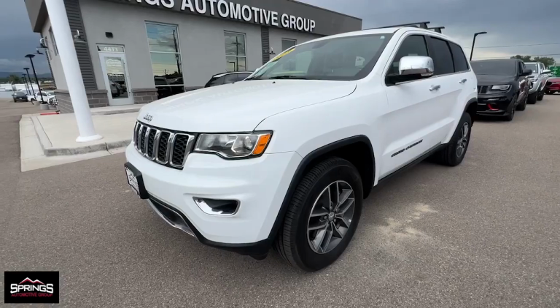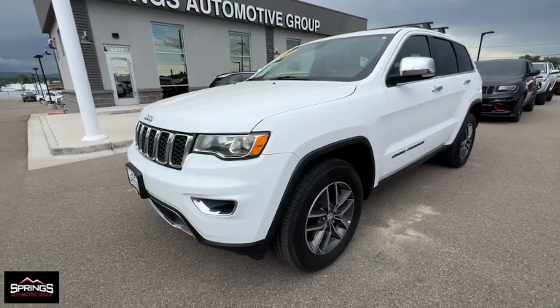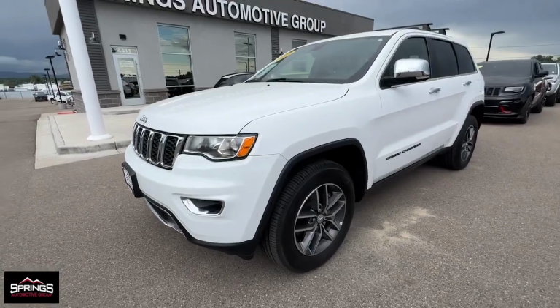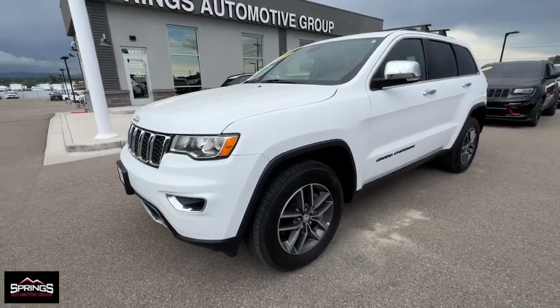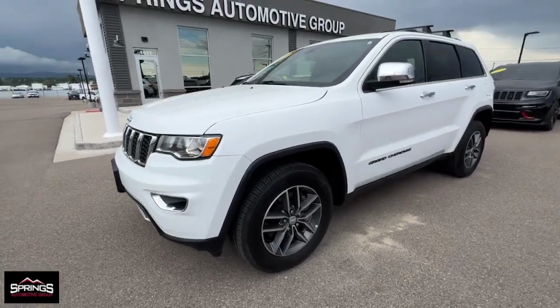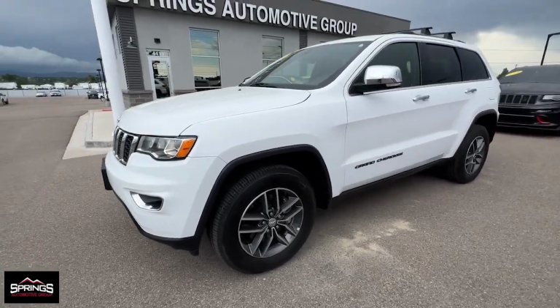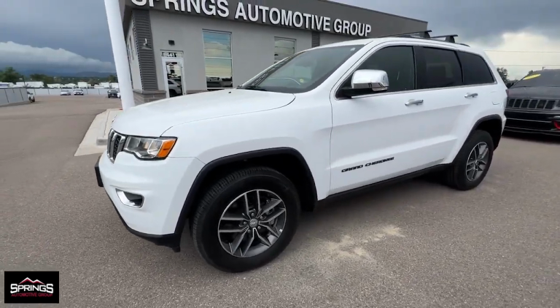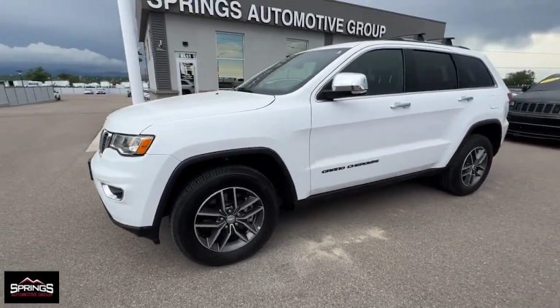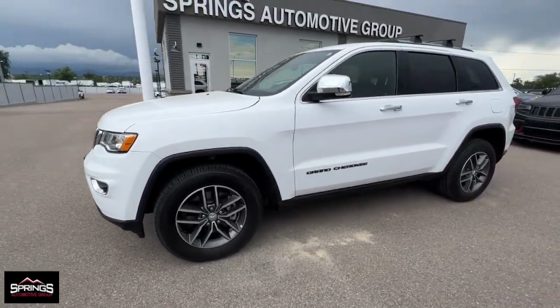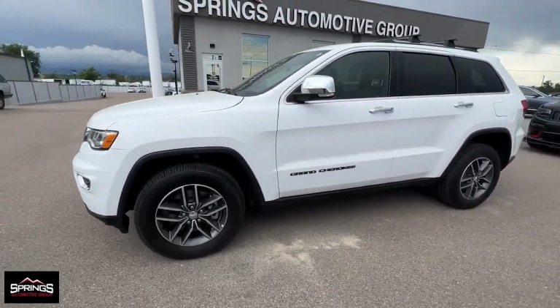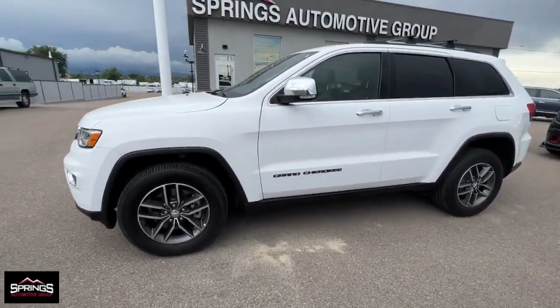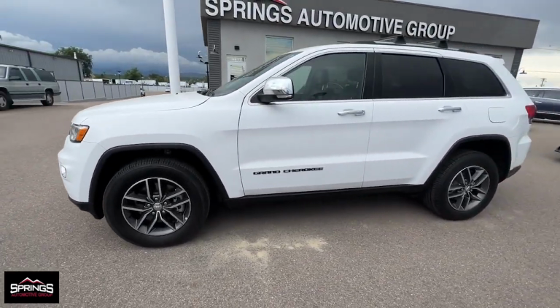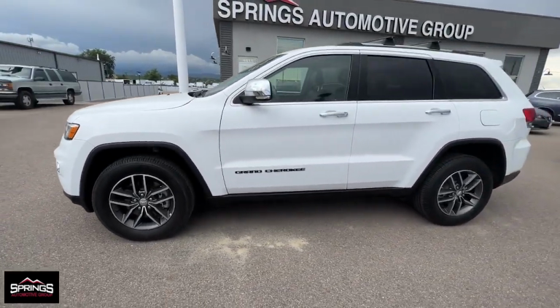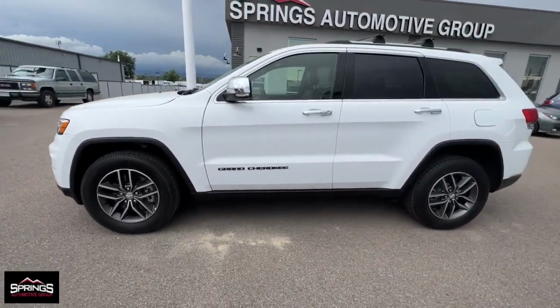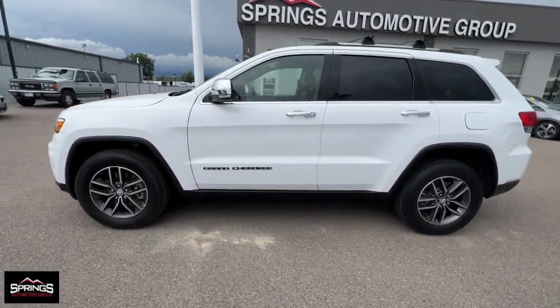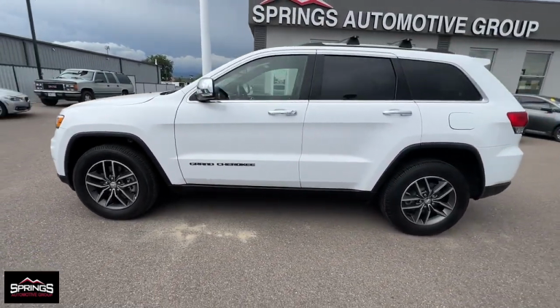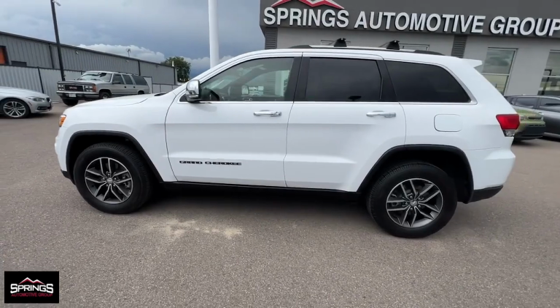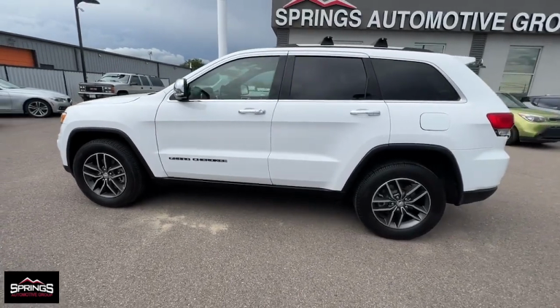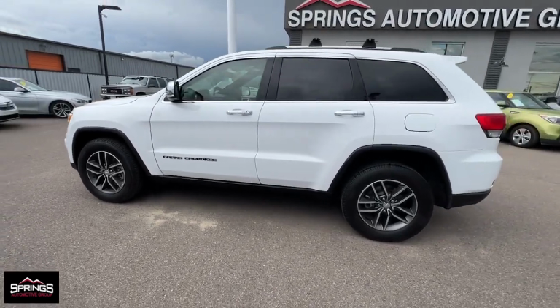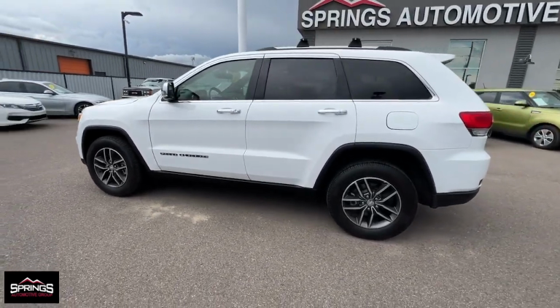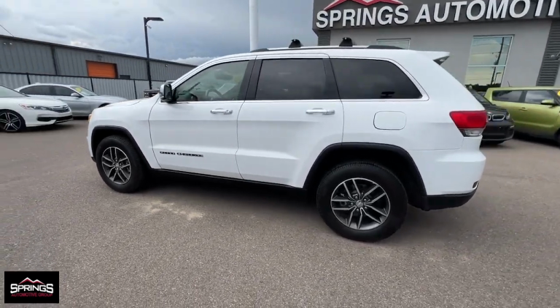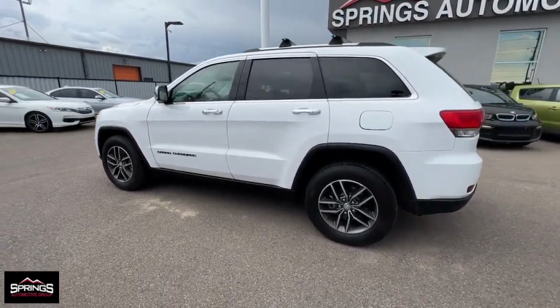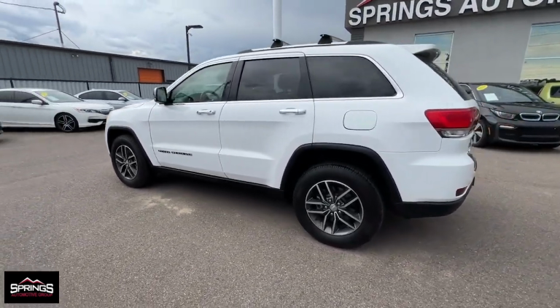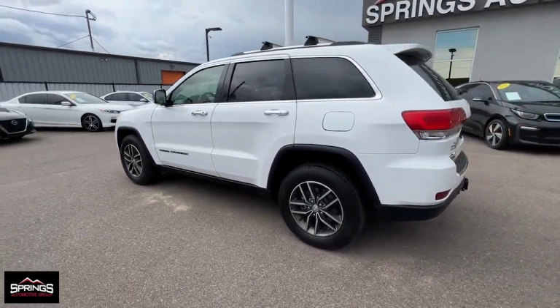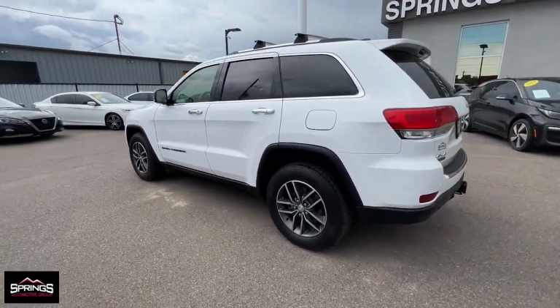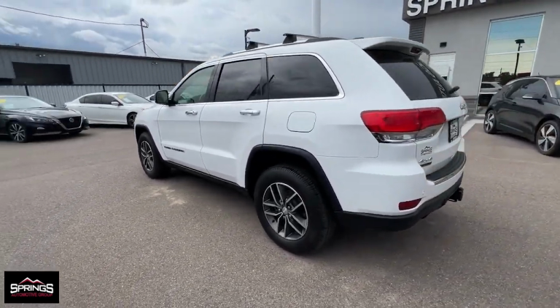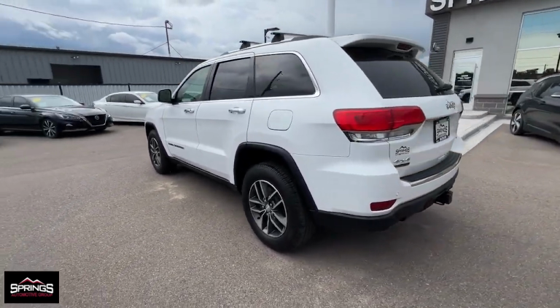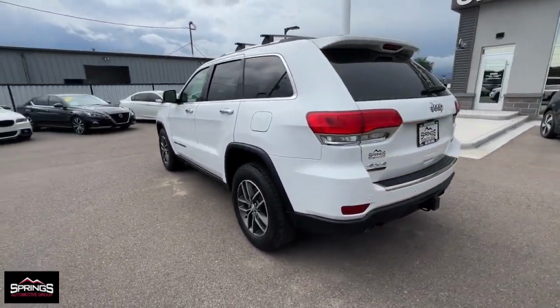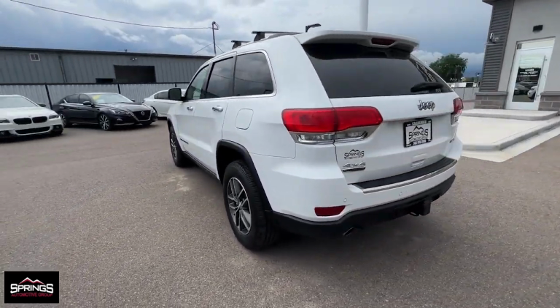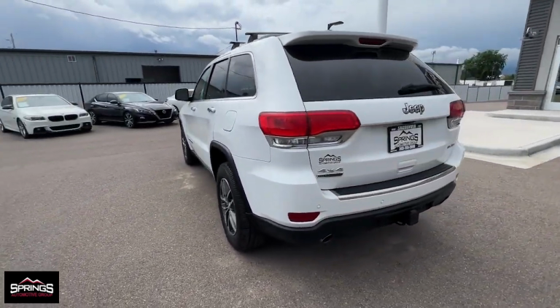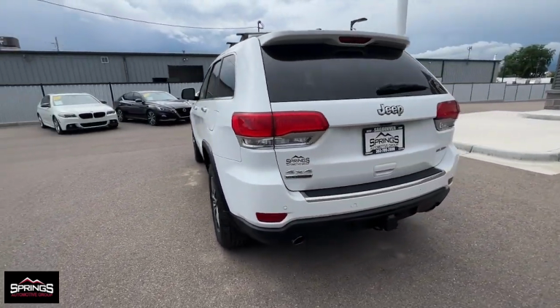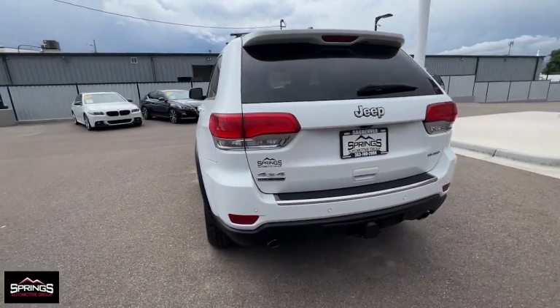Get into a car with value. 2018 Jeep Grand Cherokee. This vehicle is an outstanding buy with fewer than 70,000 miles on the odometer.